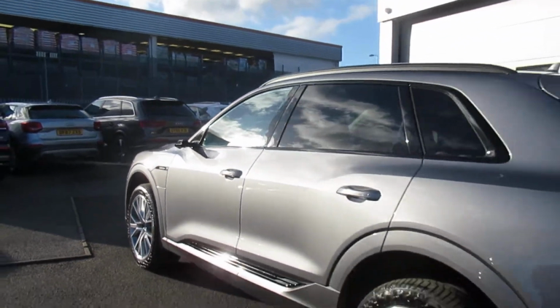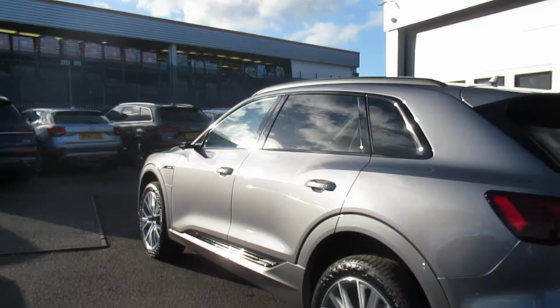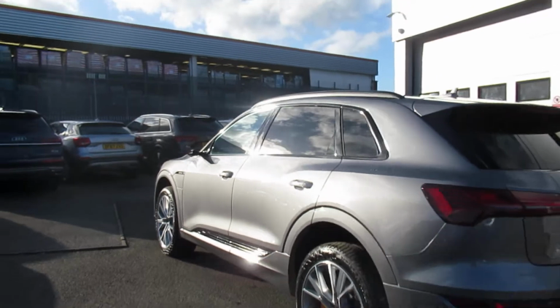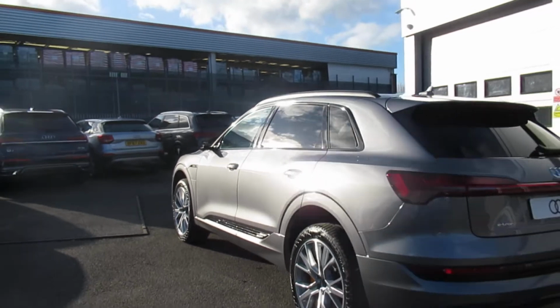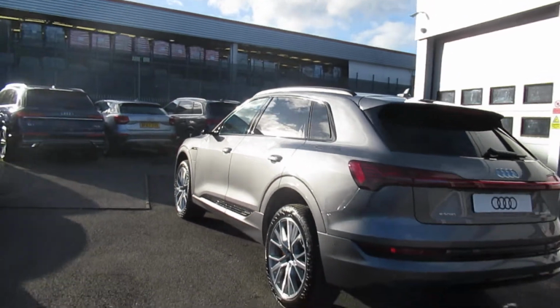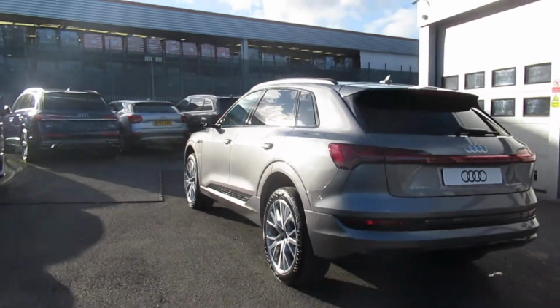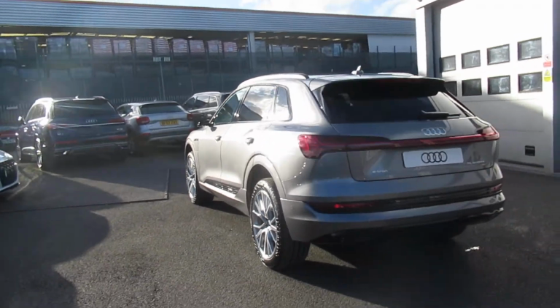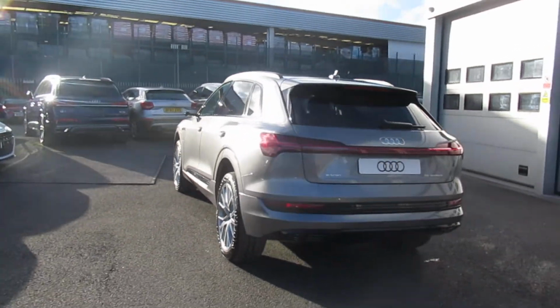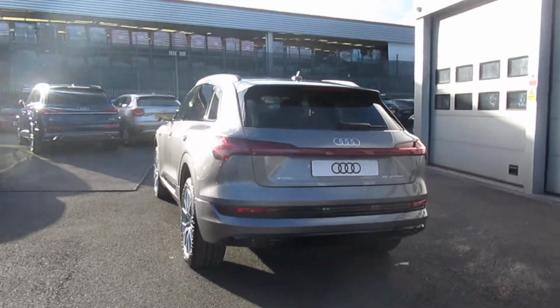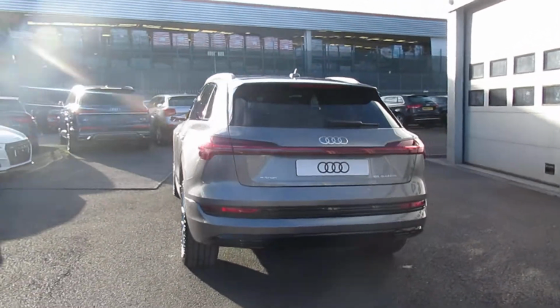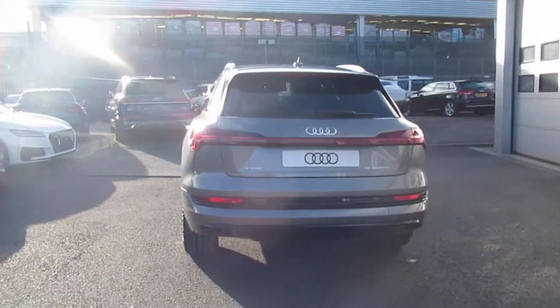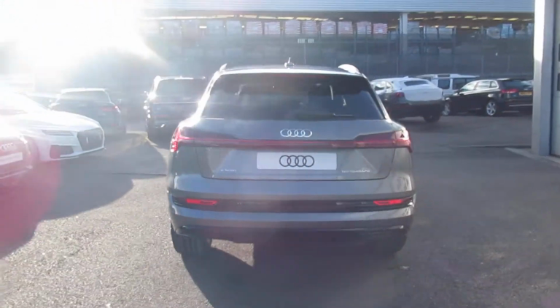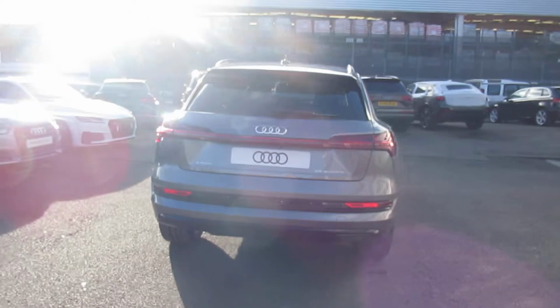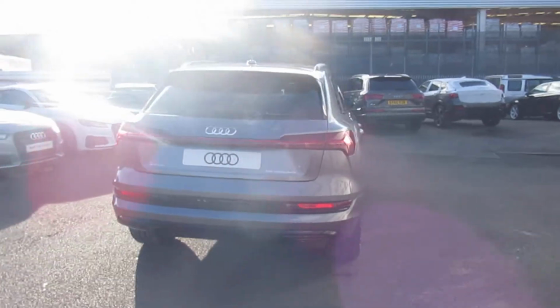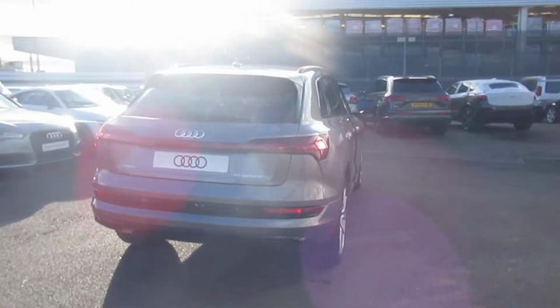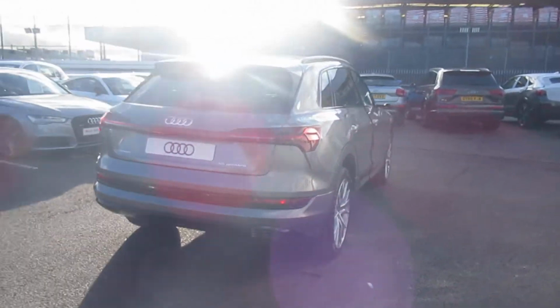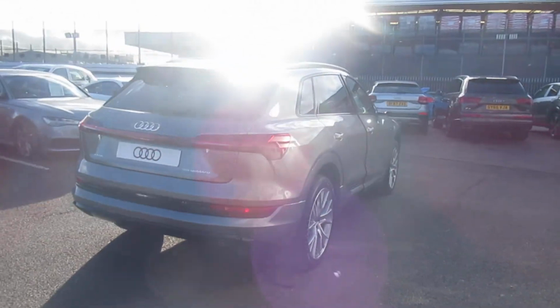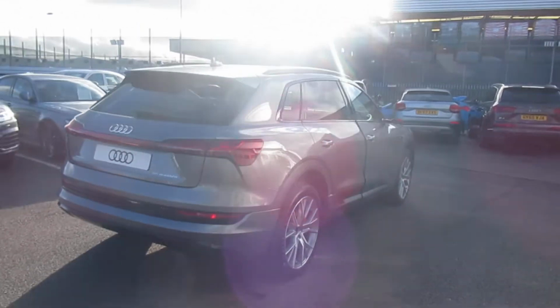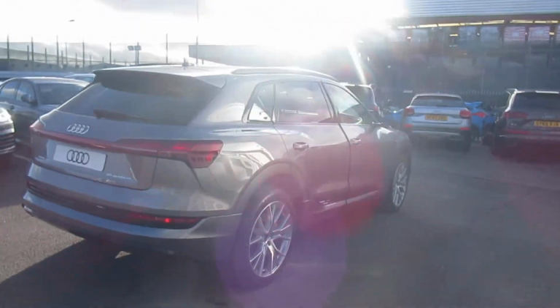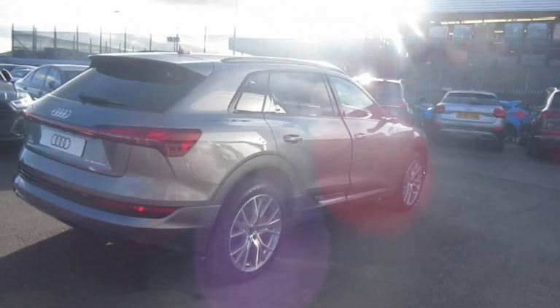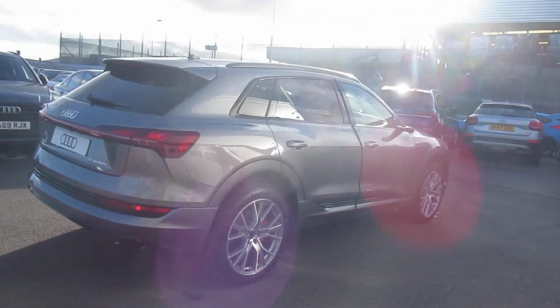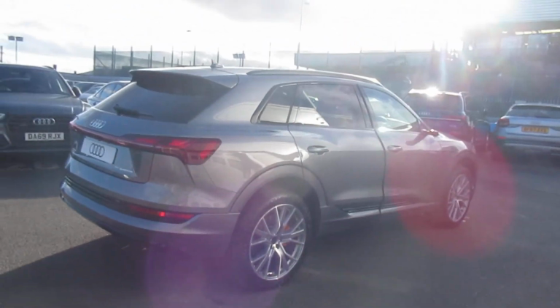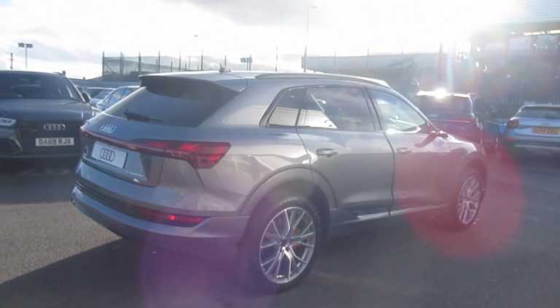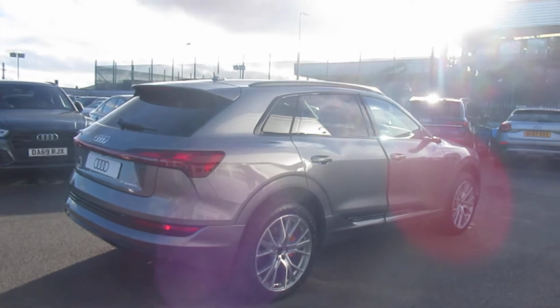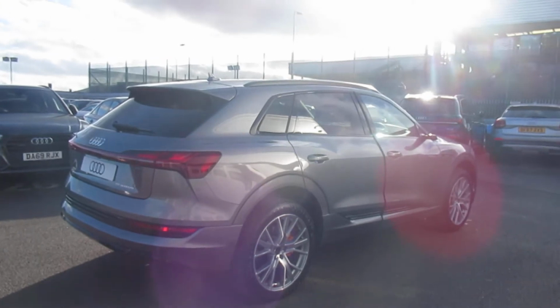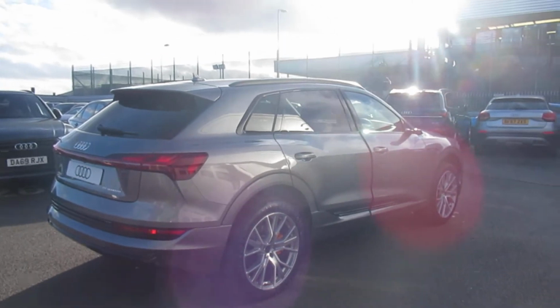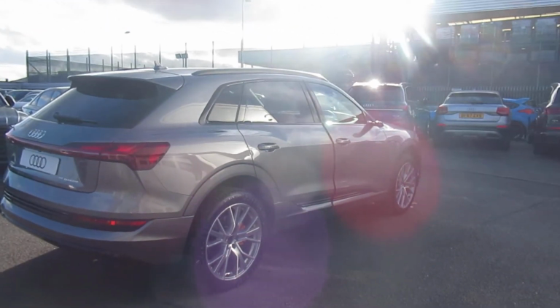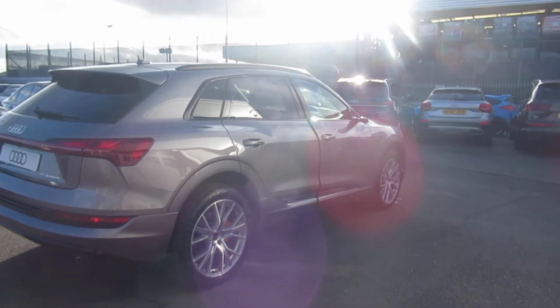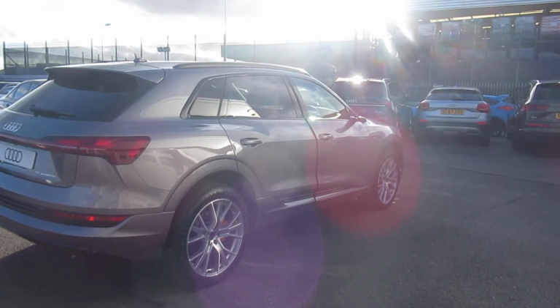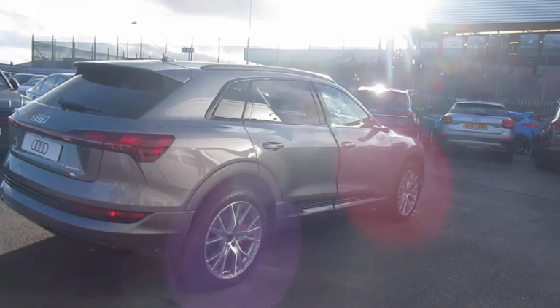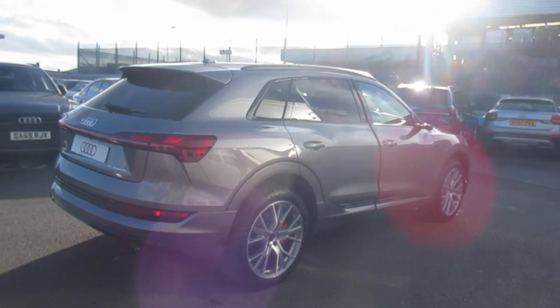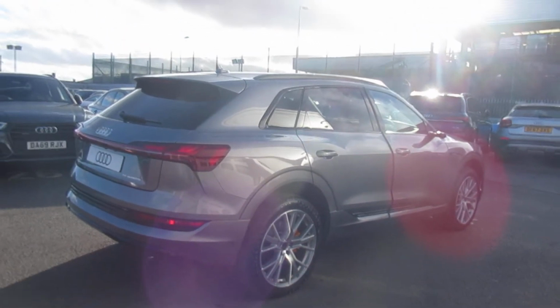Previously glassed on the B pillar backwards, black styling including the black roof rails, power operated tailgate and 360 degree cameras. This is a brand new Audi vehicle so you will get 3 years warranty and 3 years roadside assistance from the manufacturer.